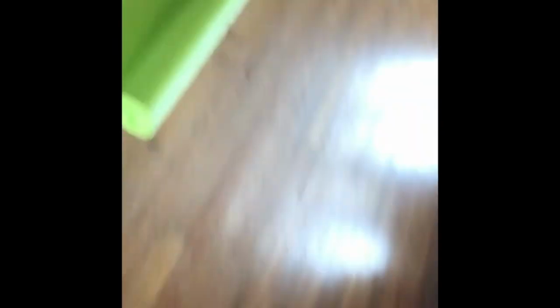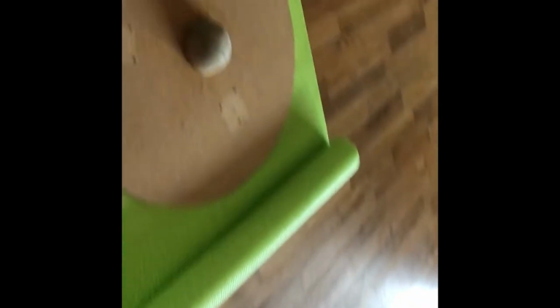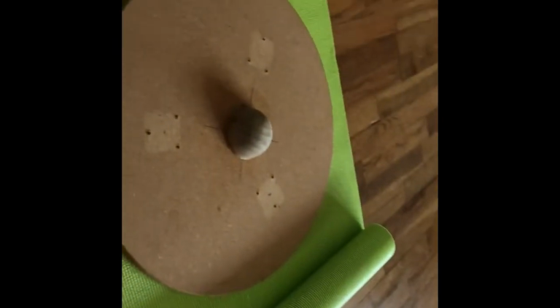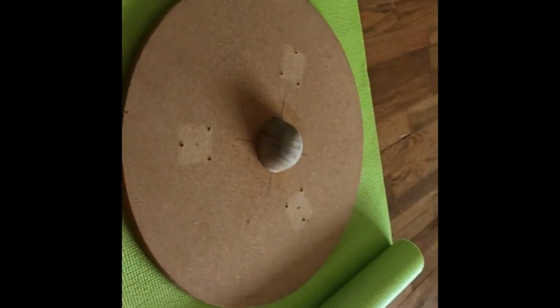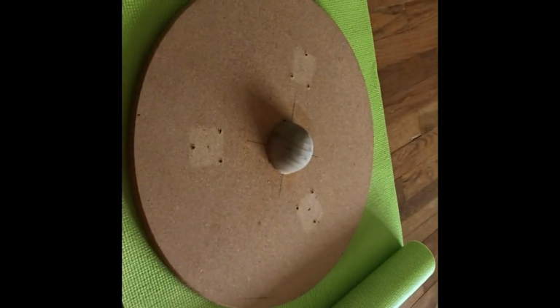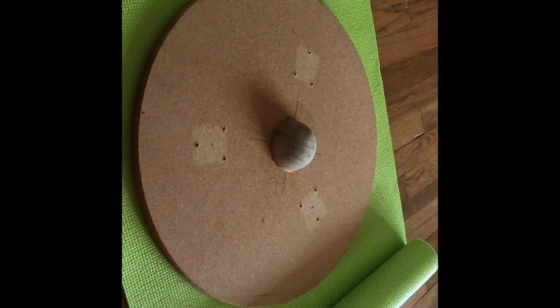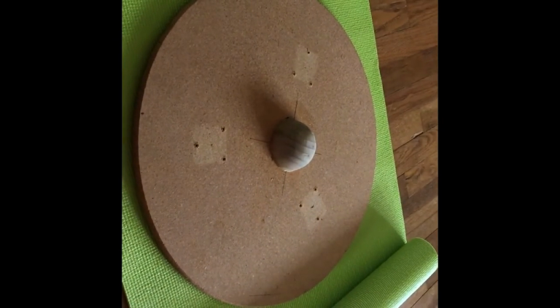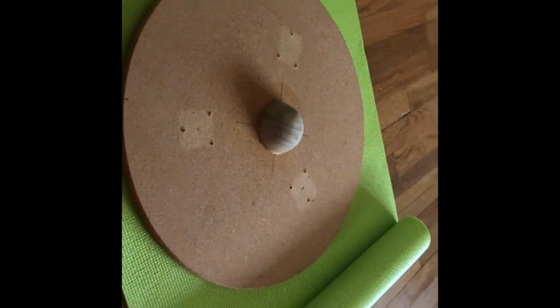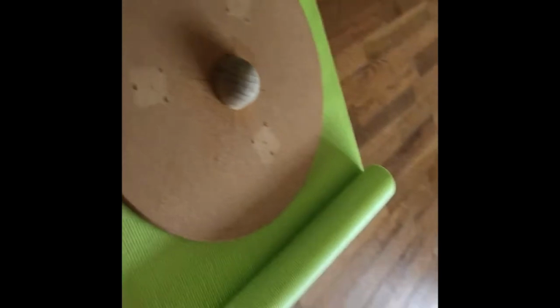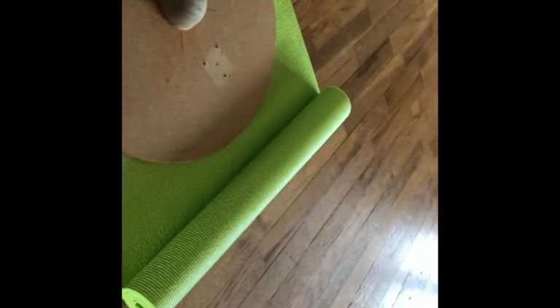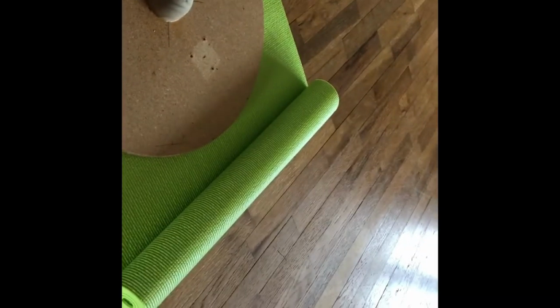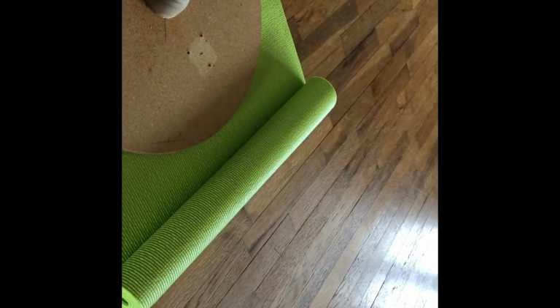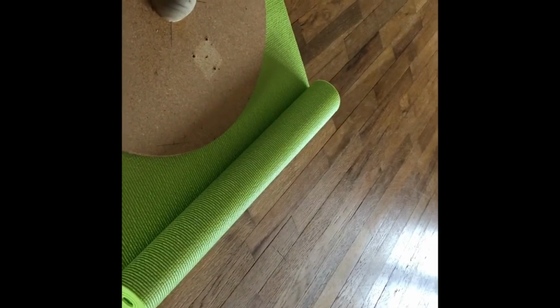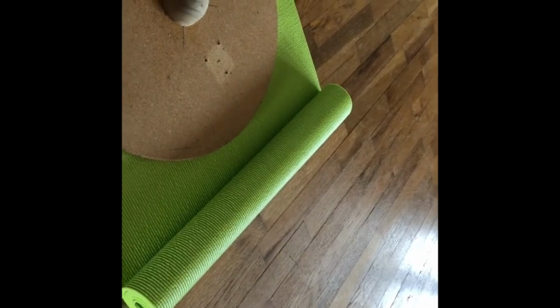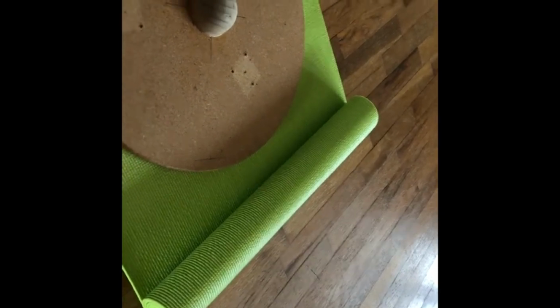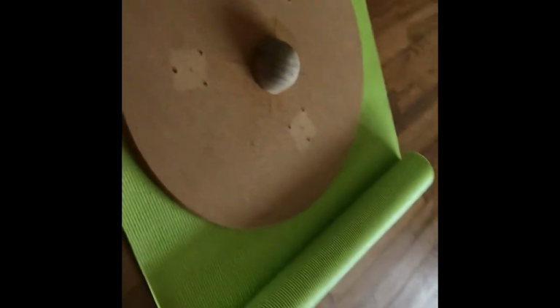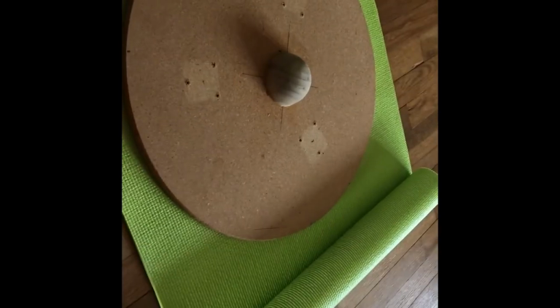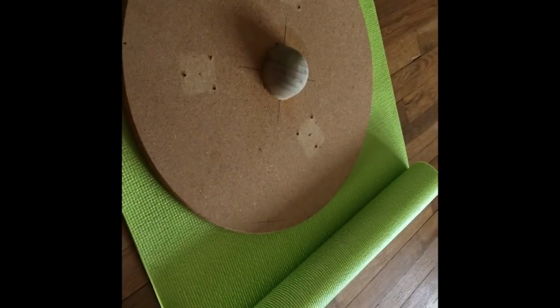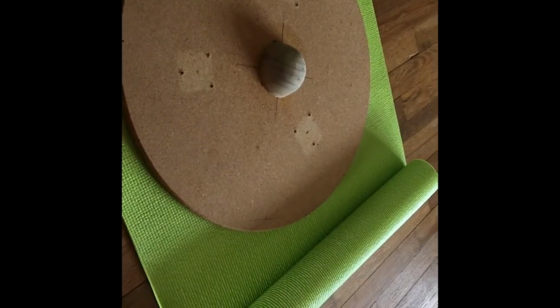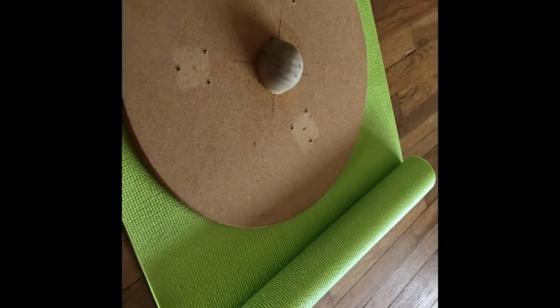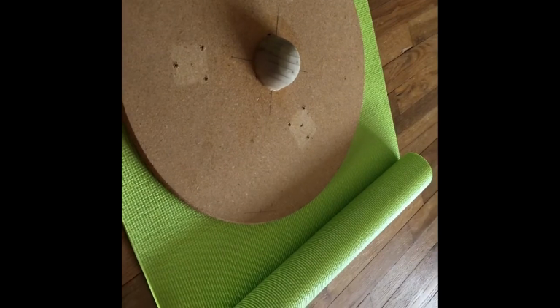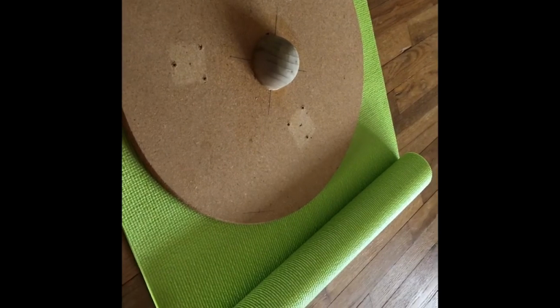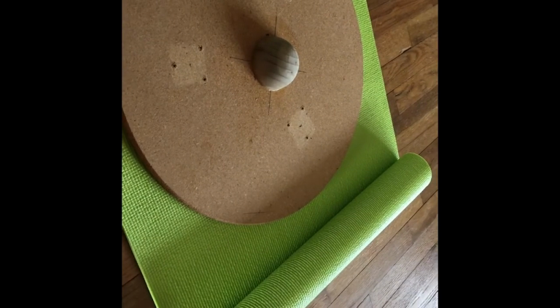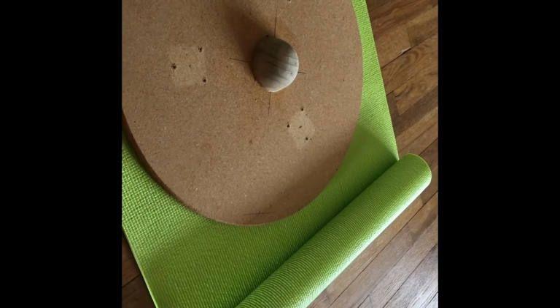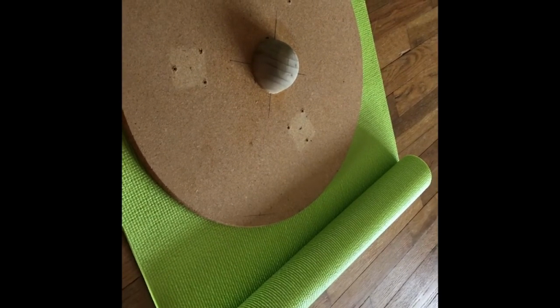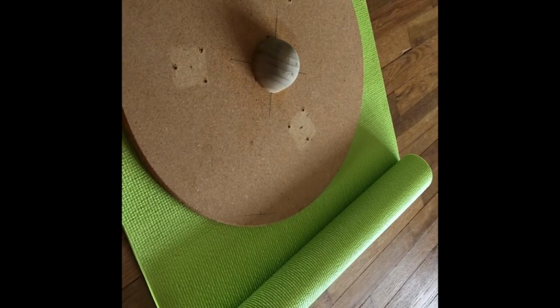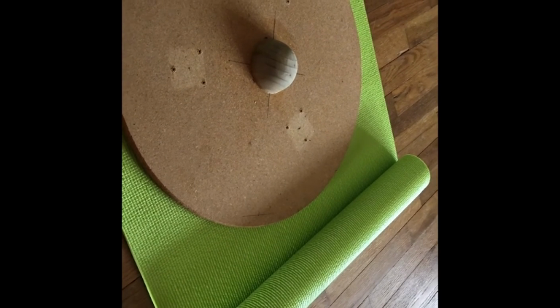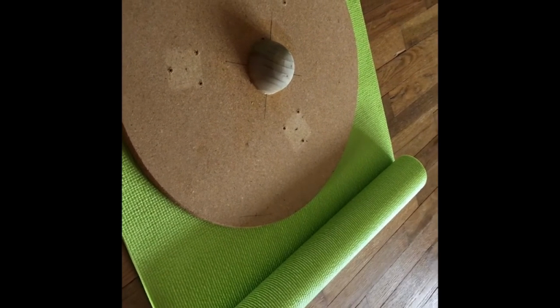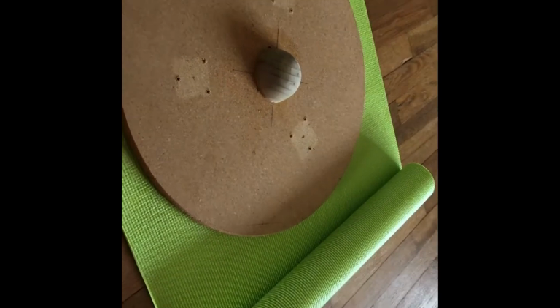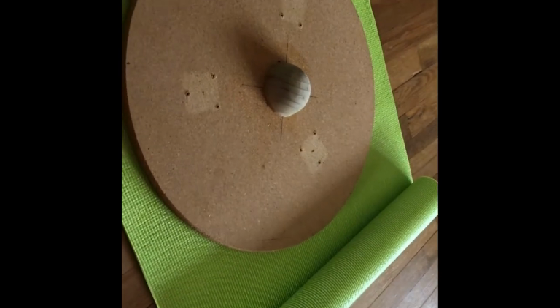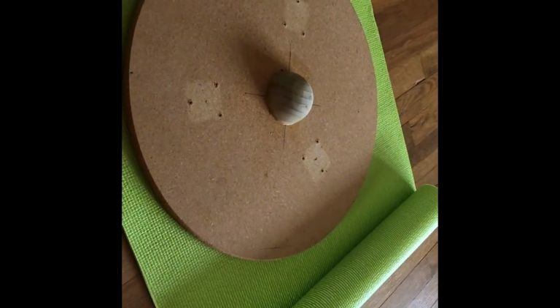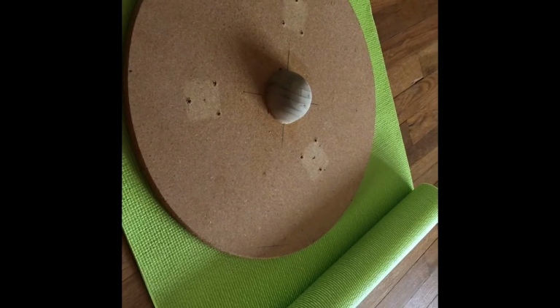By the way, wobble boards like this are usually $40, $50, $60. So in all, I am going to probably spend about $9.